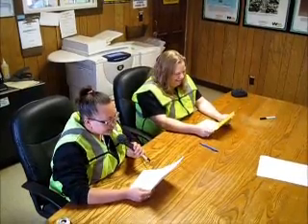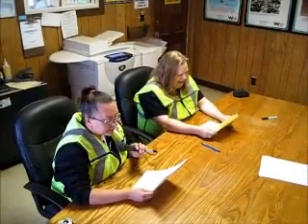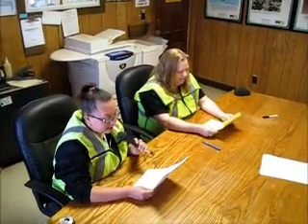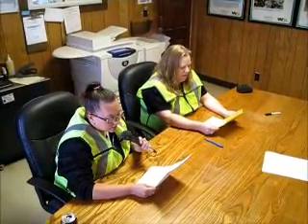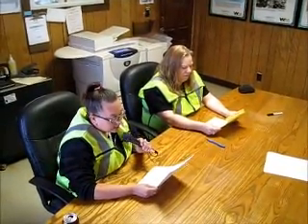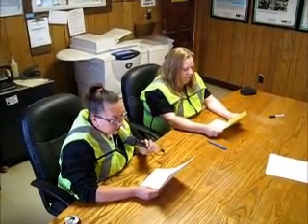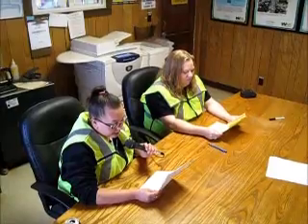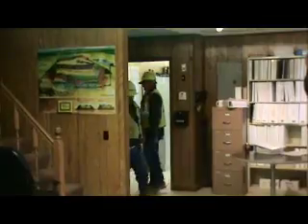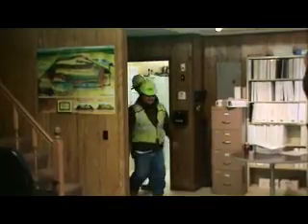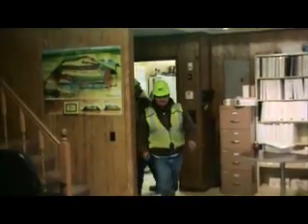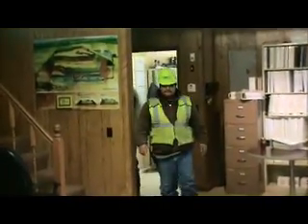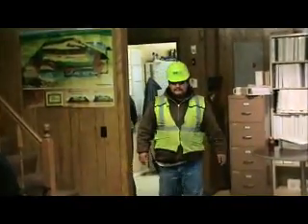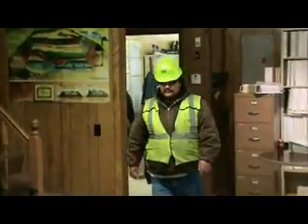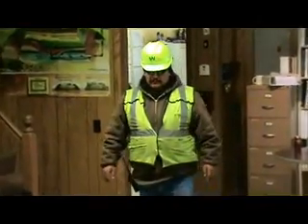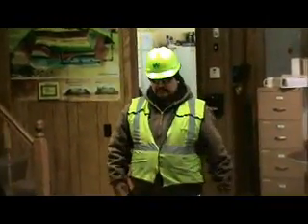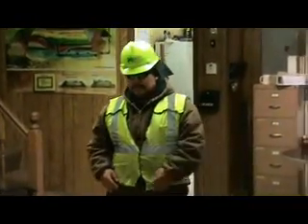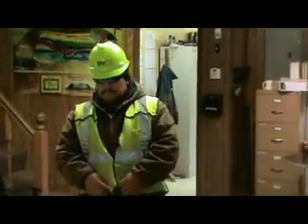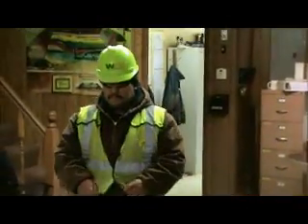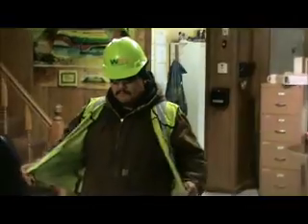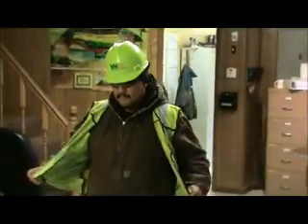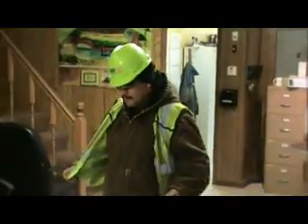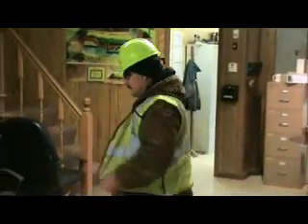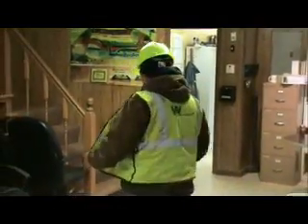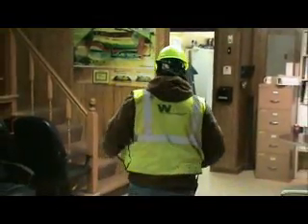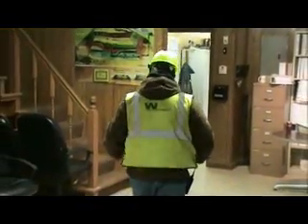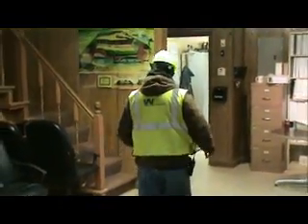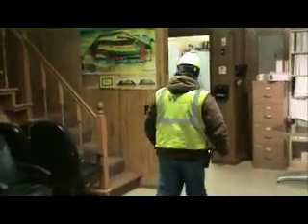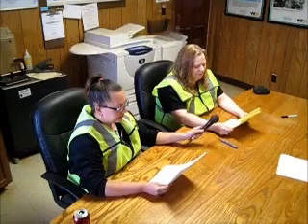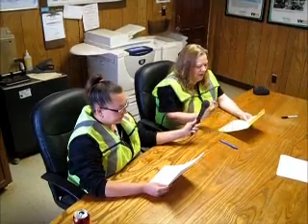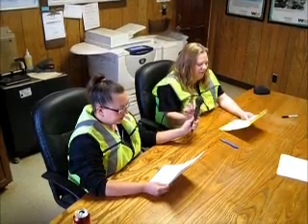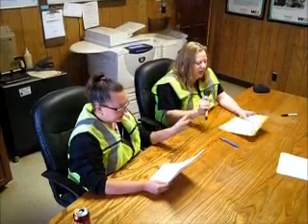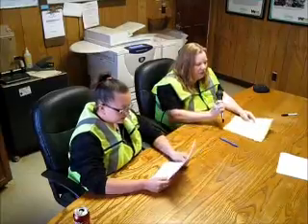Next we have Miguel wearing his vest — favorite item of all. Just look at the way his vest complements the entire uniform. This is something you could wear every day of the week. And you should.